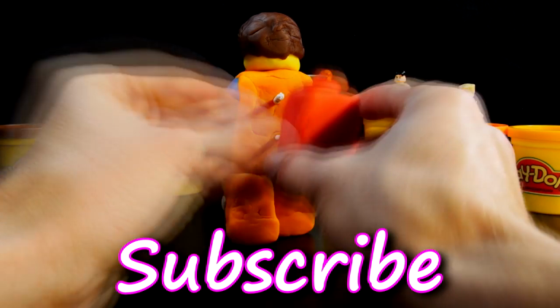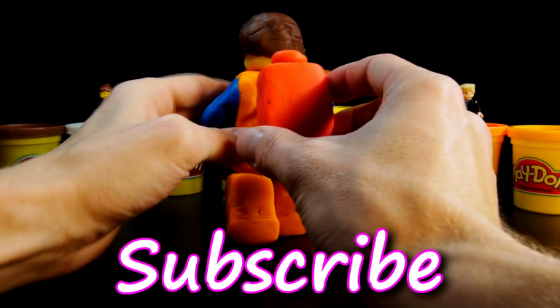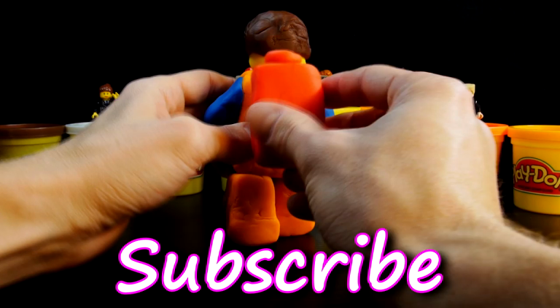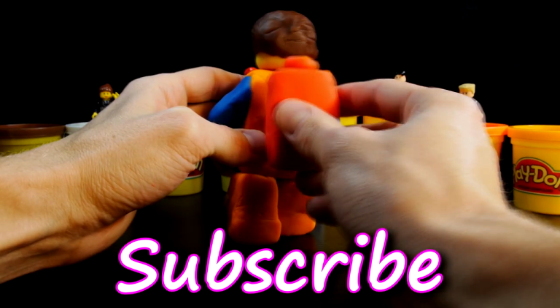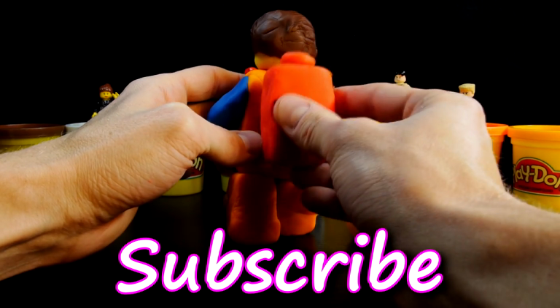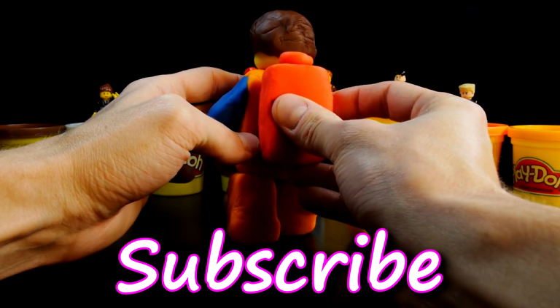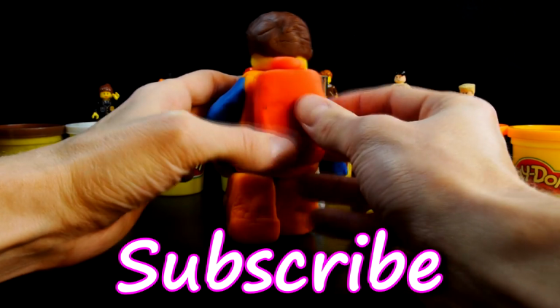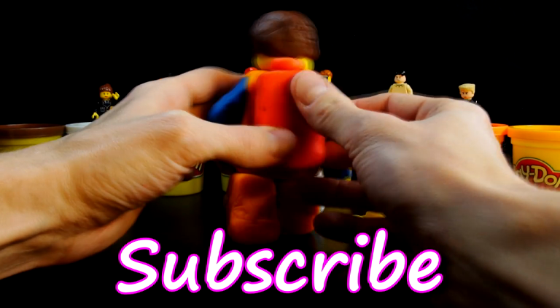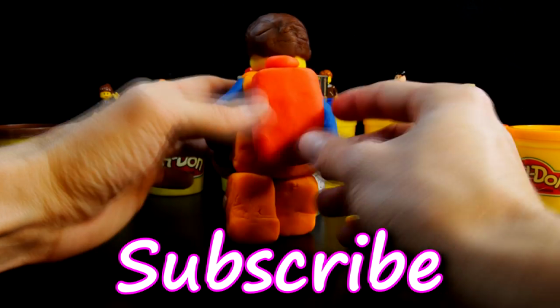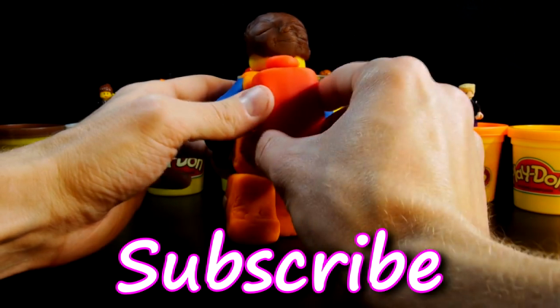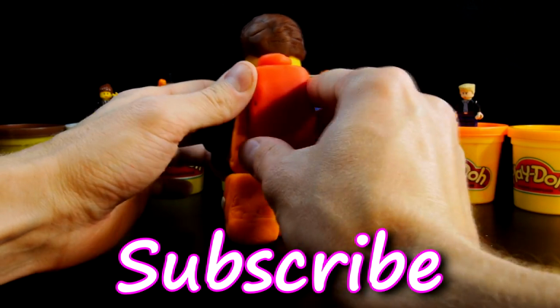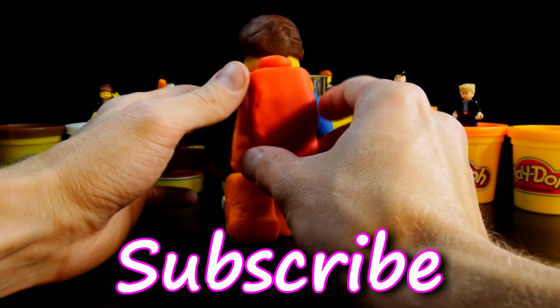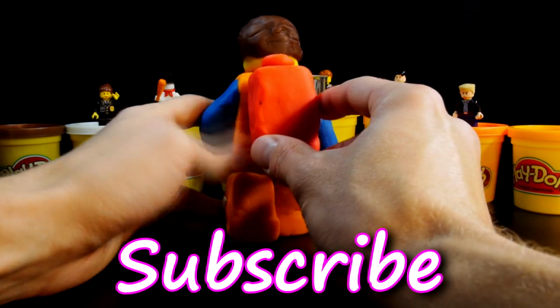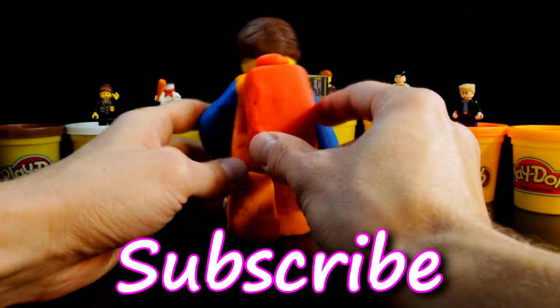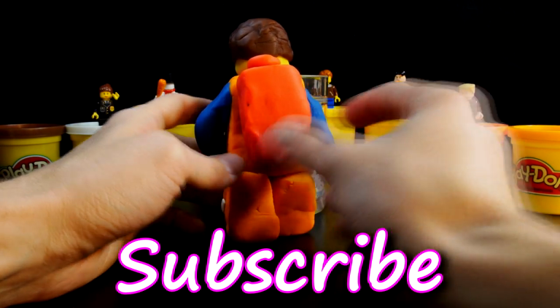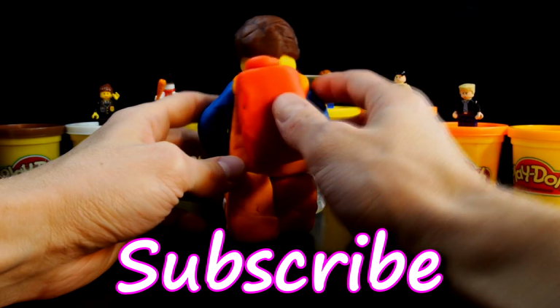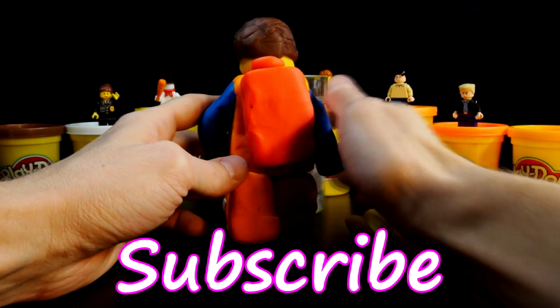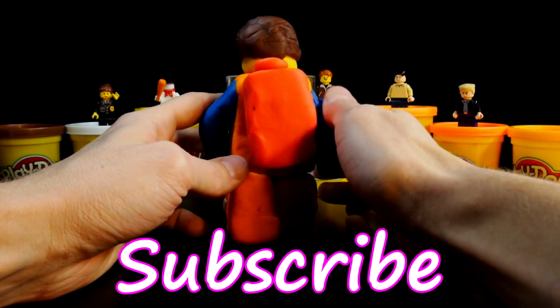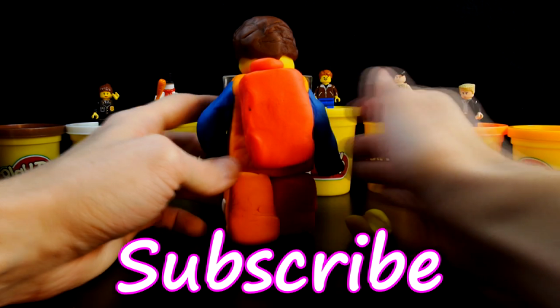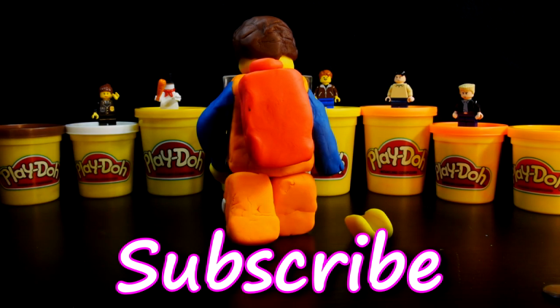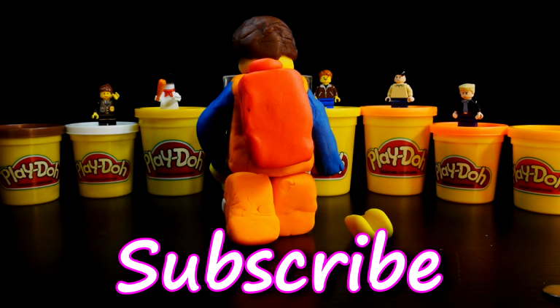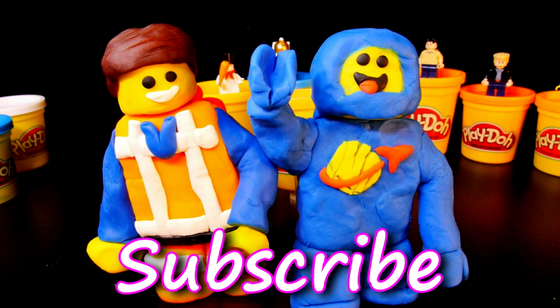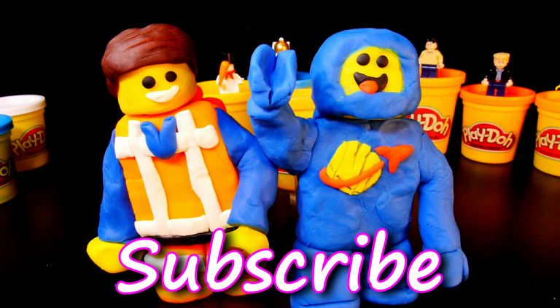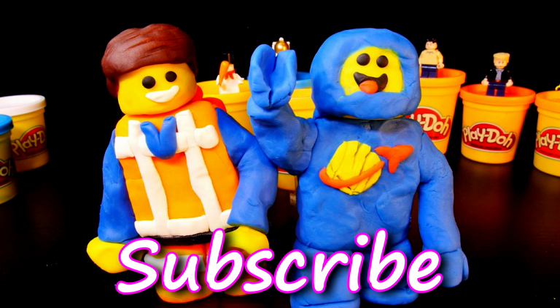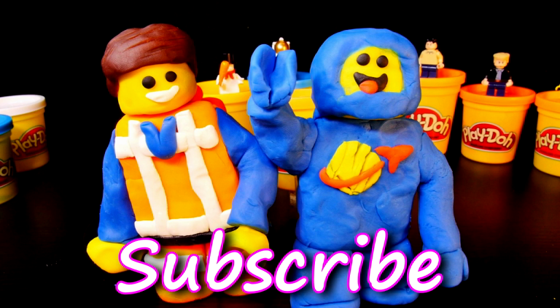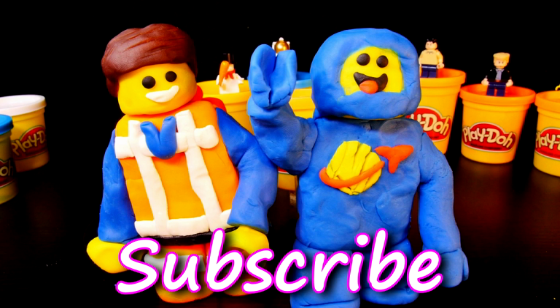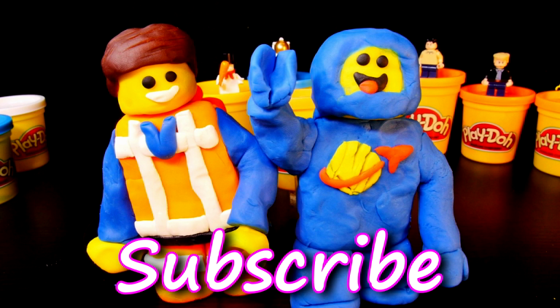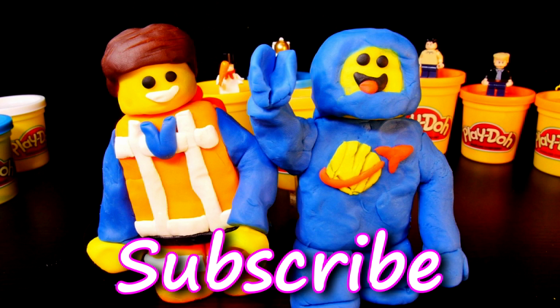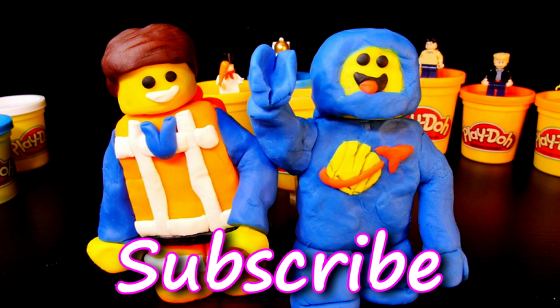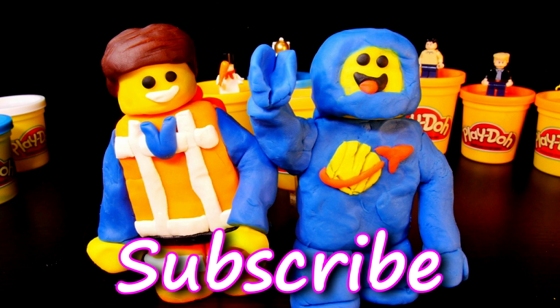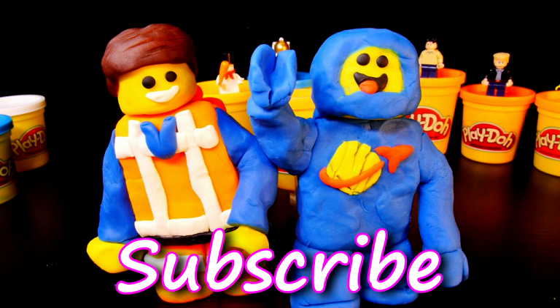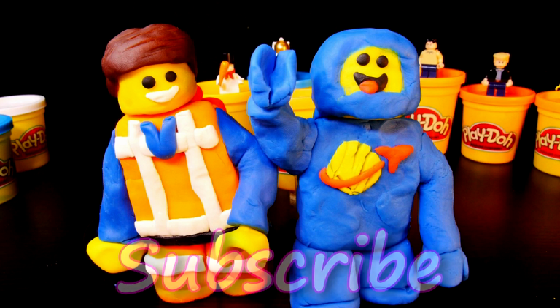And there you have it, your very own Emmett, the star of the Lego Movie. Check out our channel for more Lego characters like Emmett. Don't forget to like and subscribe. Thanks for watching.